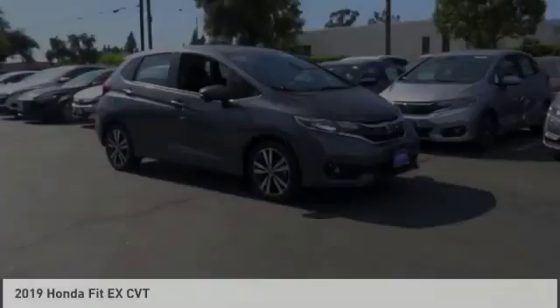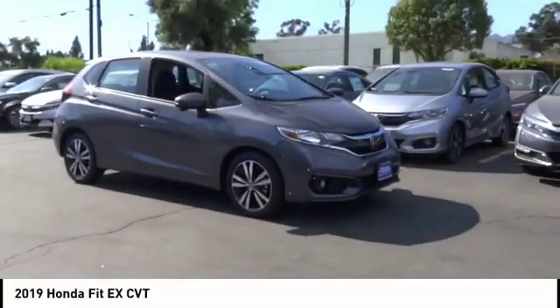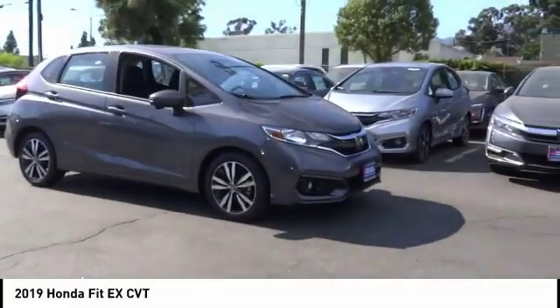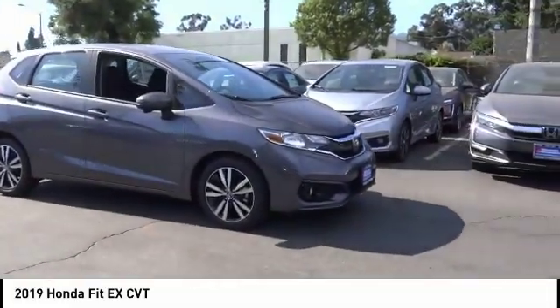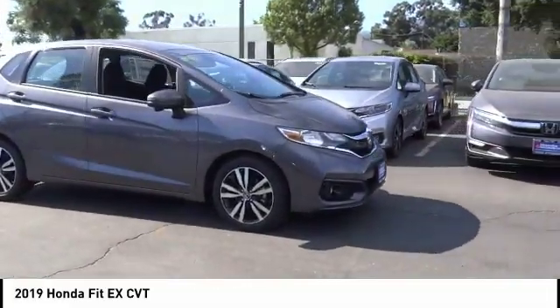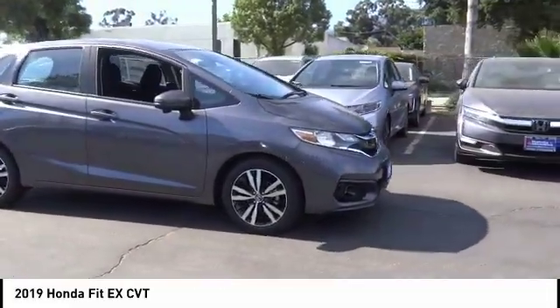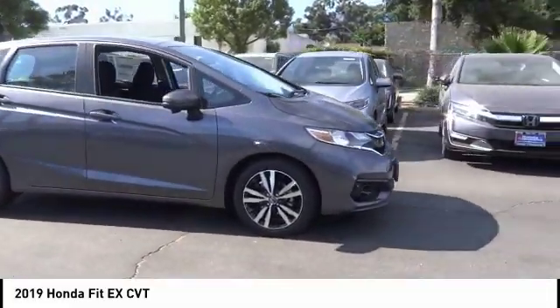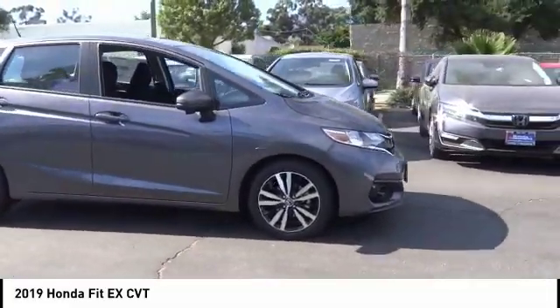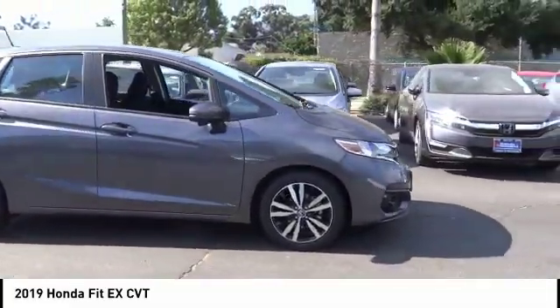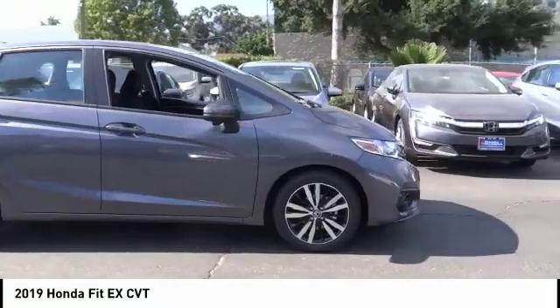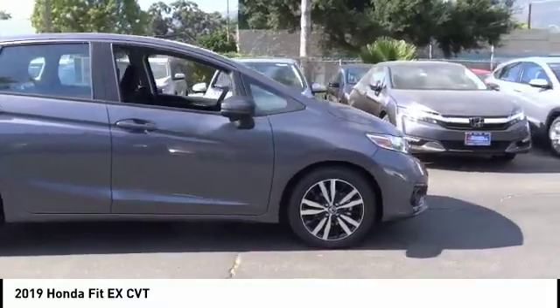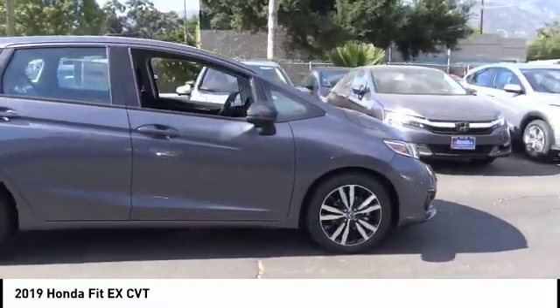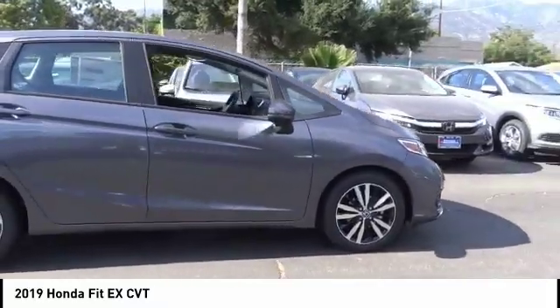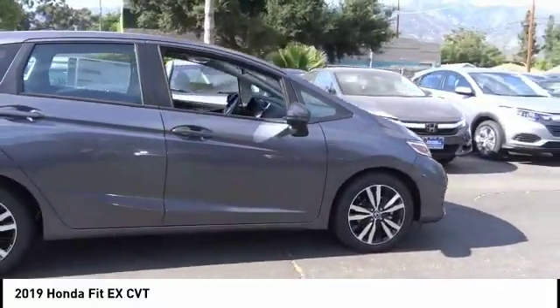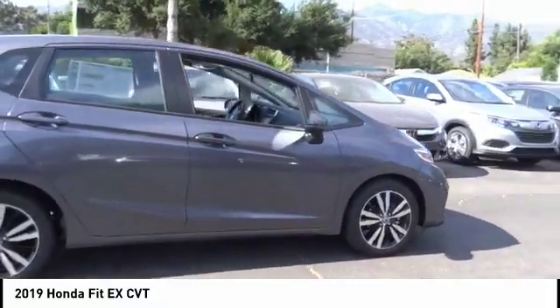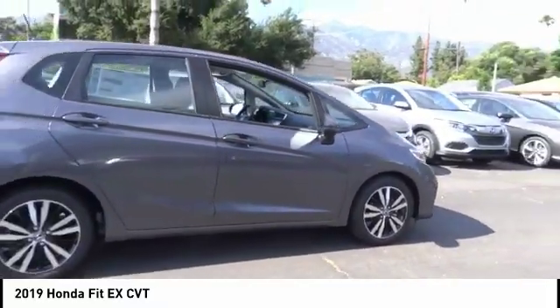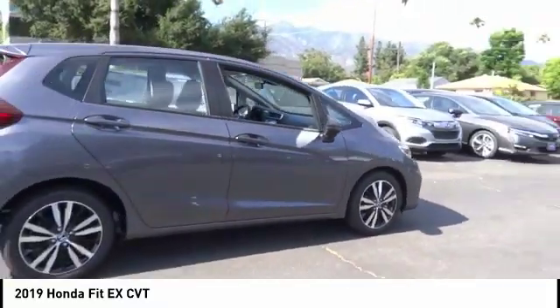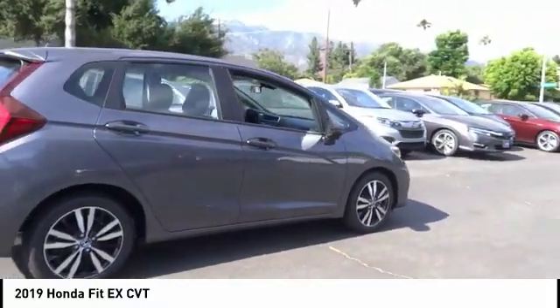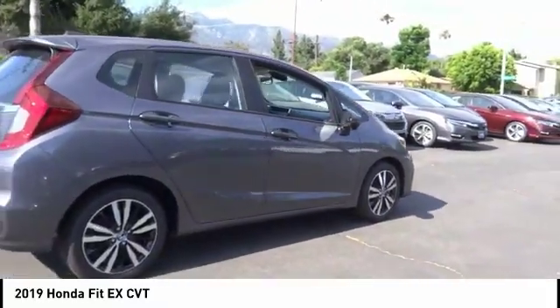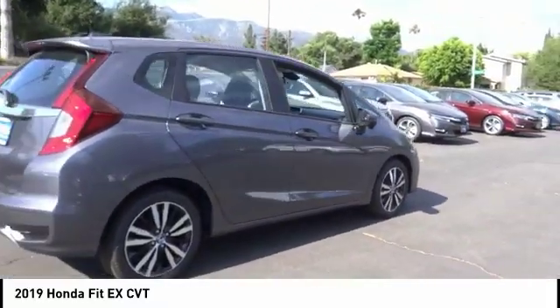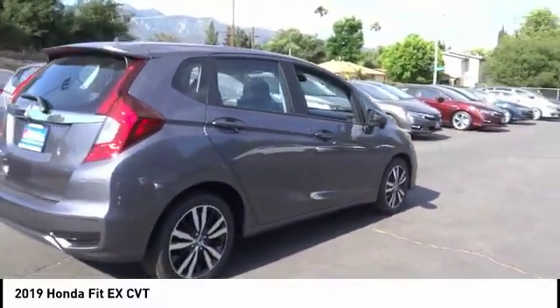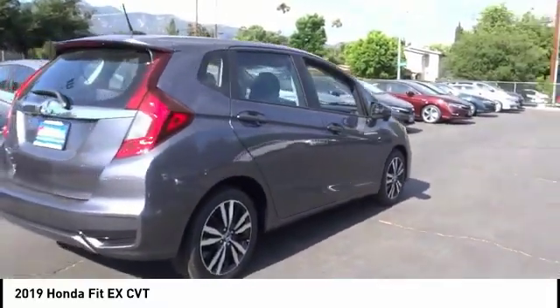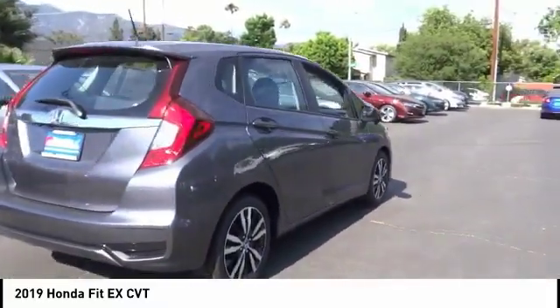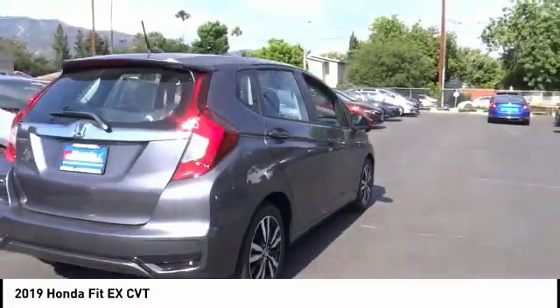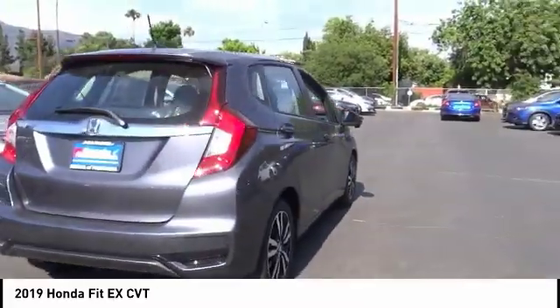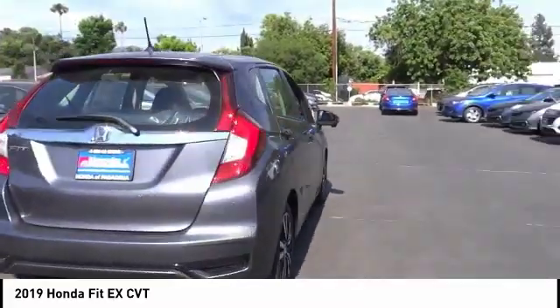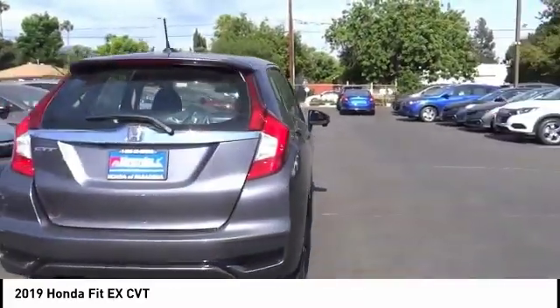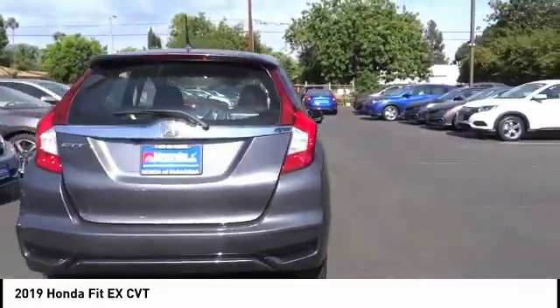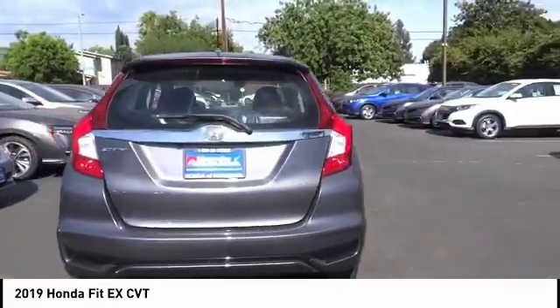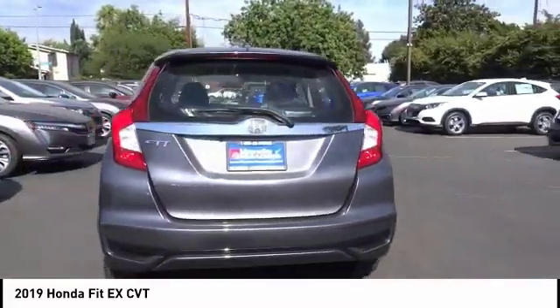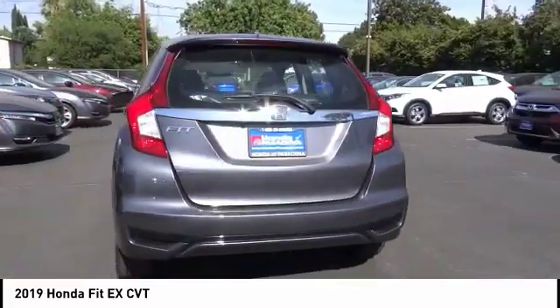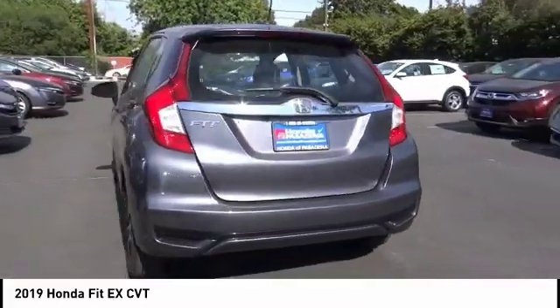We are pleased to show you the 2019 Fit. The Fit was engineered to be useful, efficient, and reliable, but its most important attribute is its innate charm and coolness.